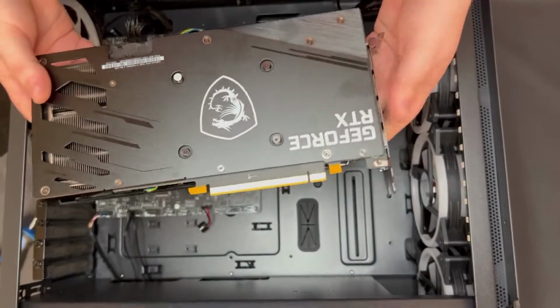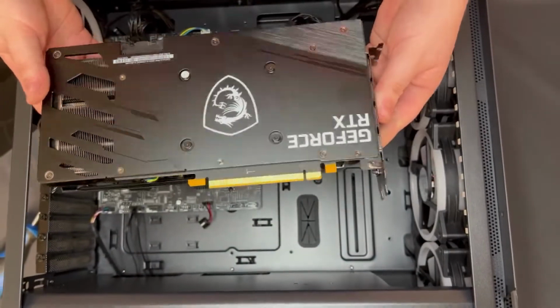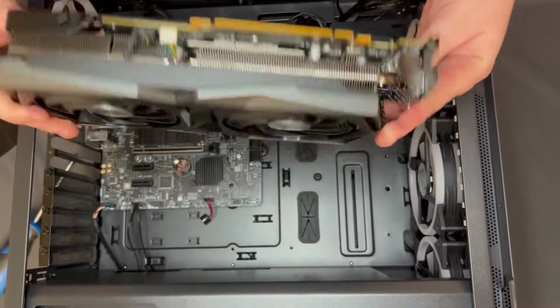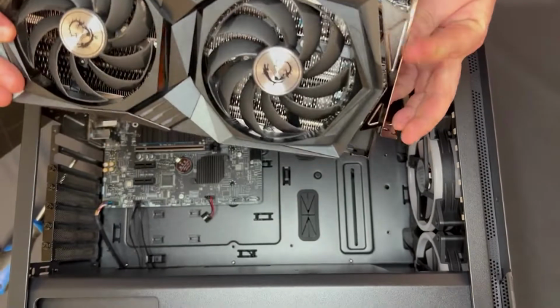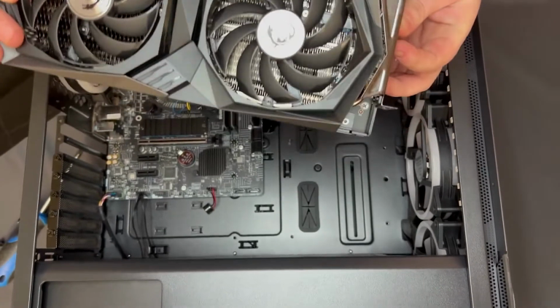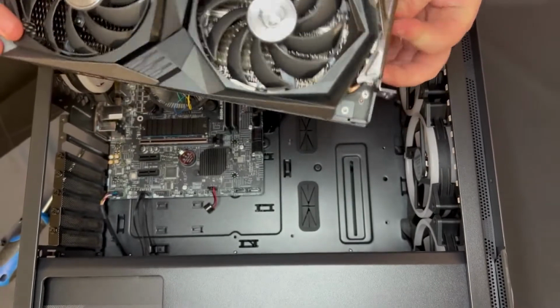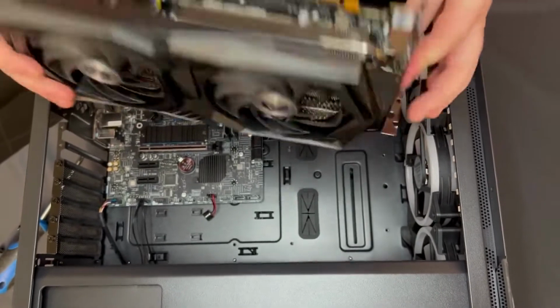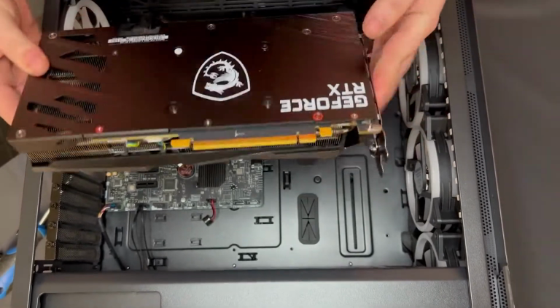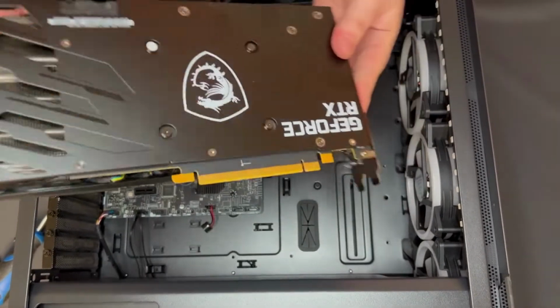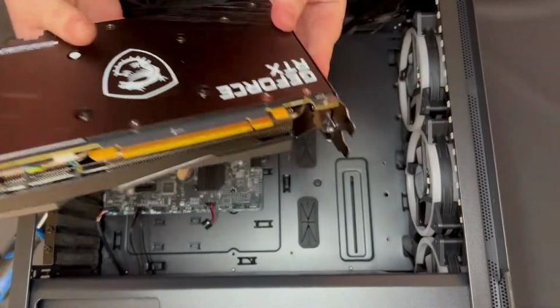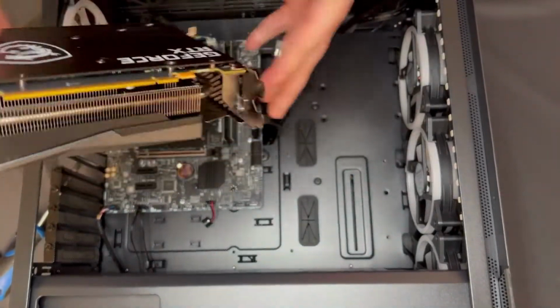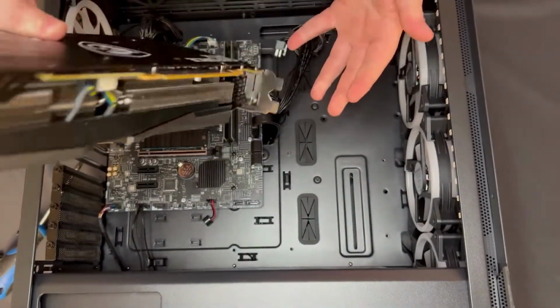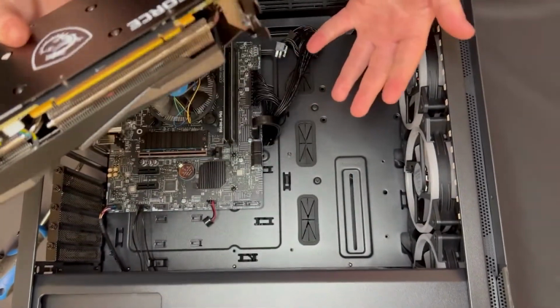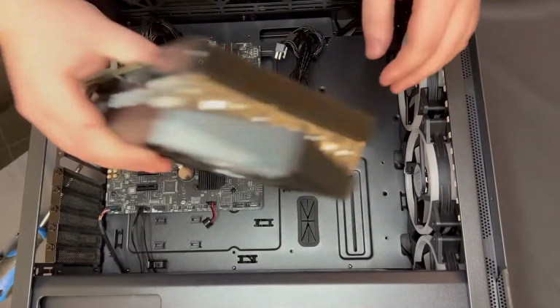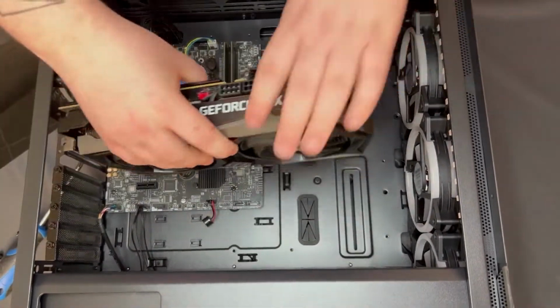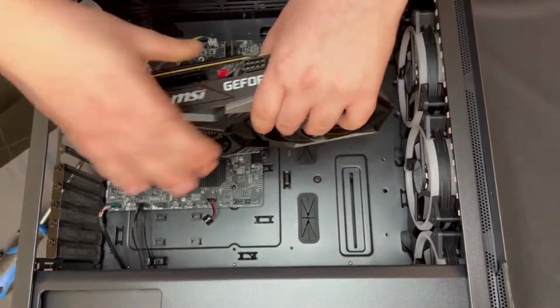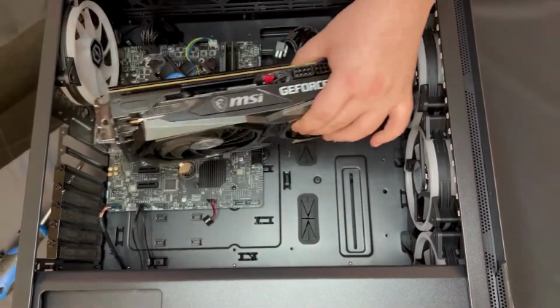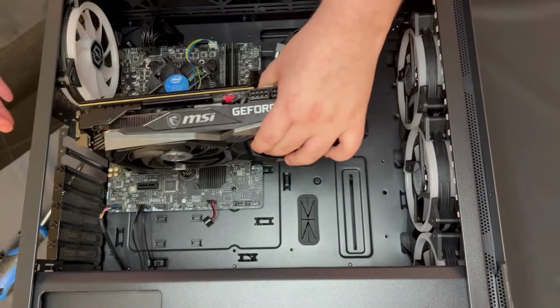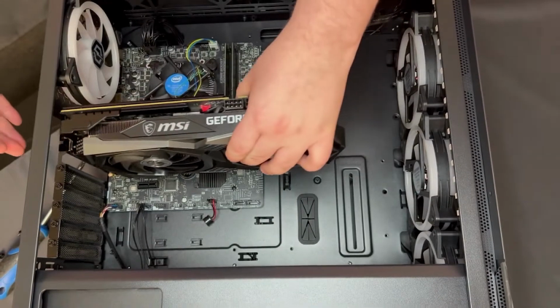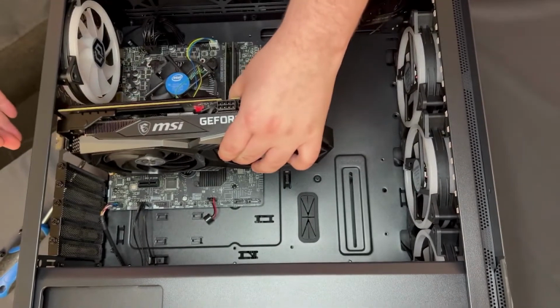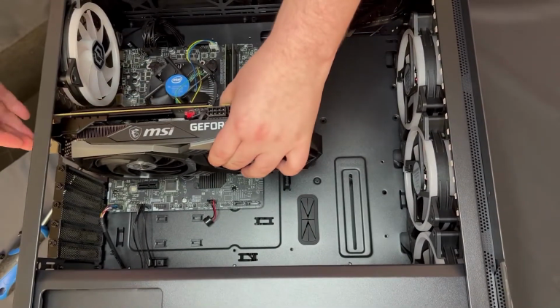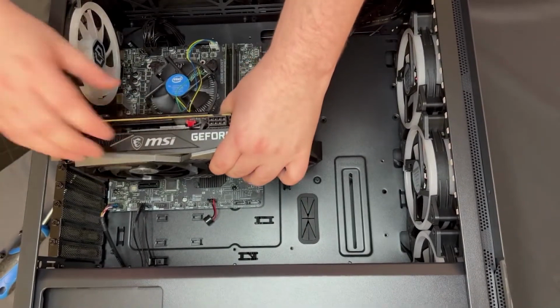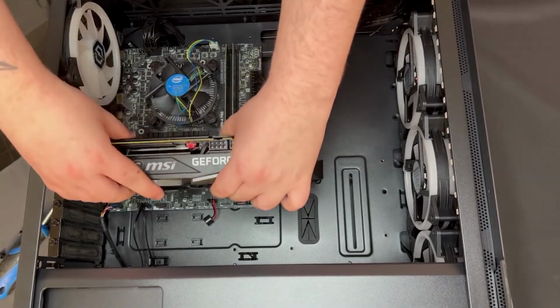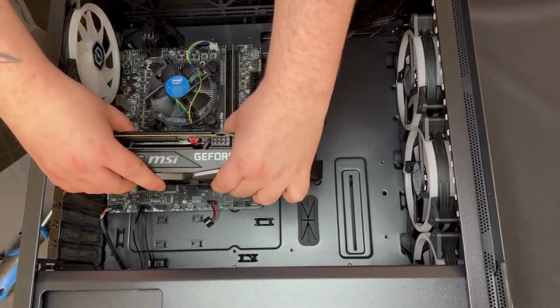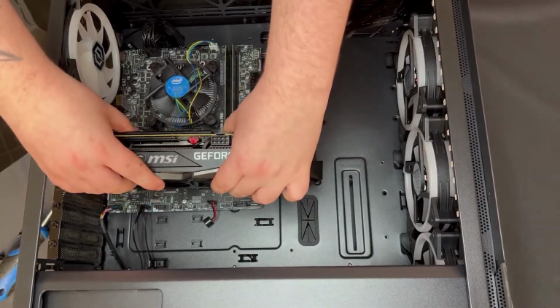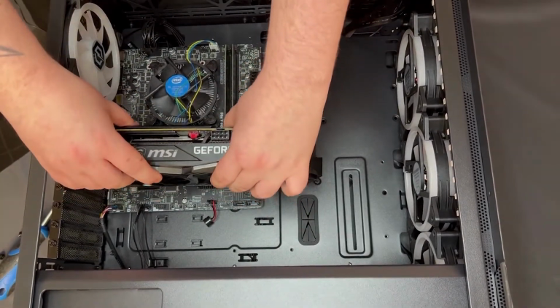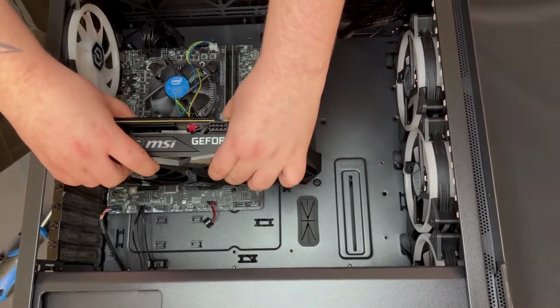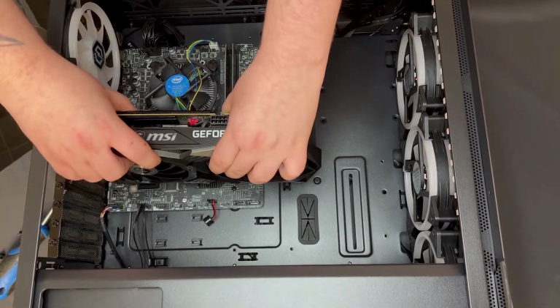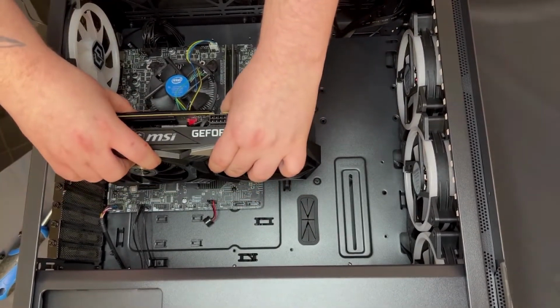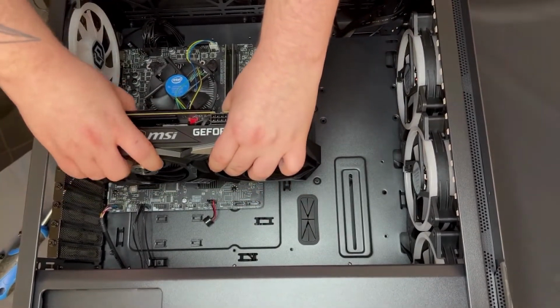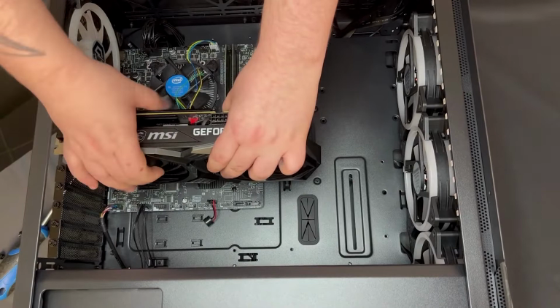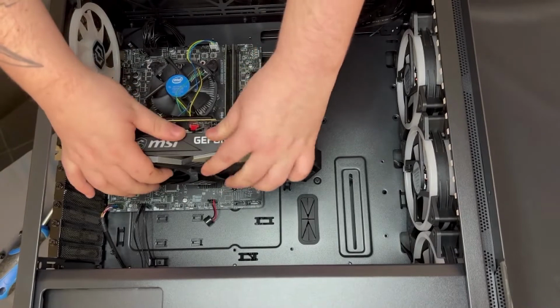Now to insert a card, we're just going to insert this one directly back into the system. Just line up the slot as it was when it was already in the system, give it a push down, and the clip will clip back into place.